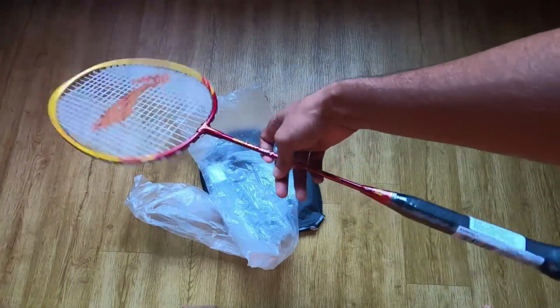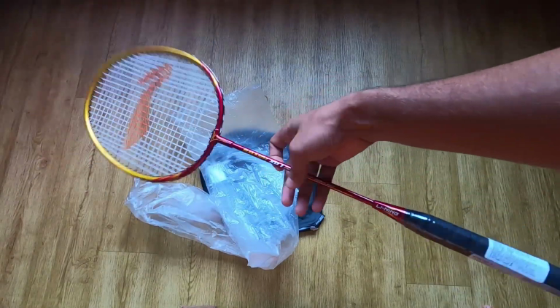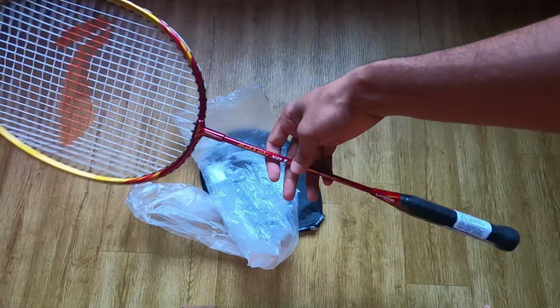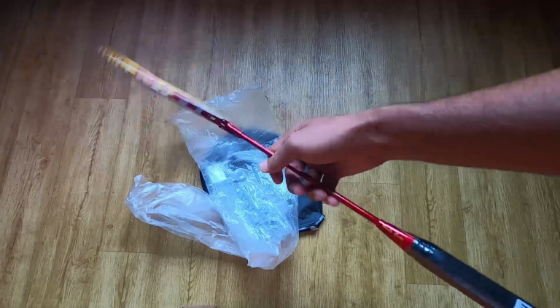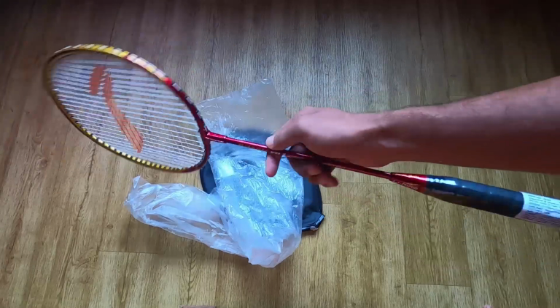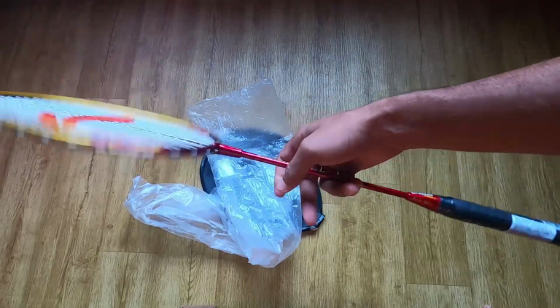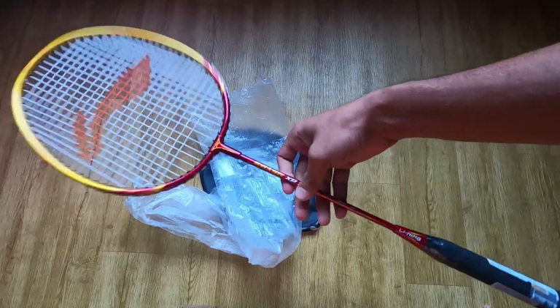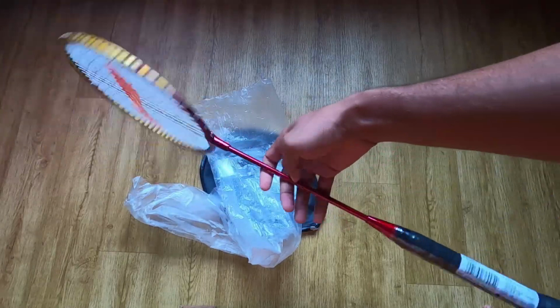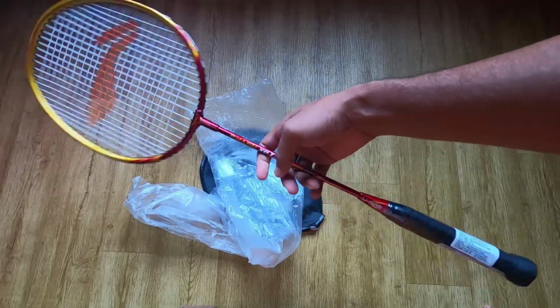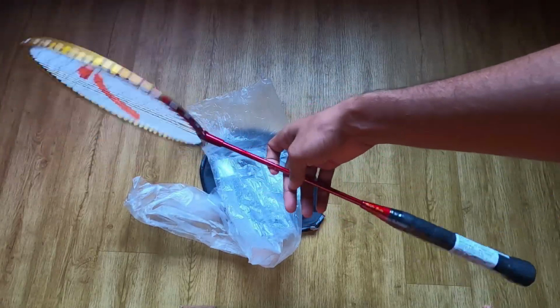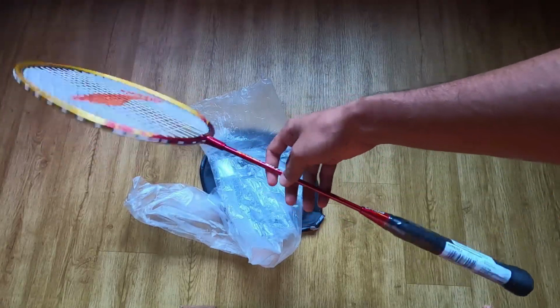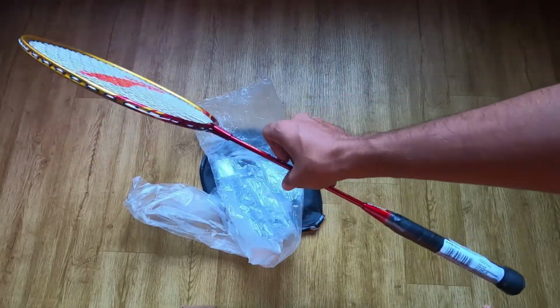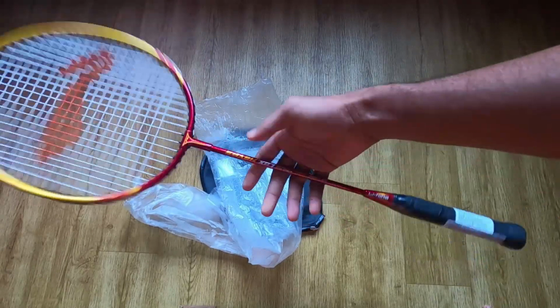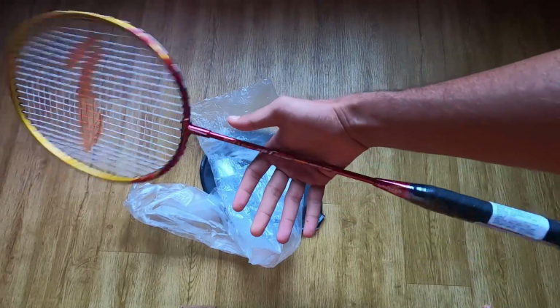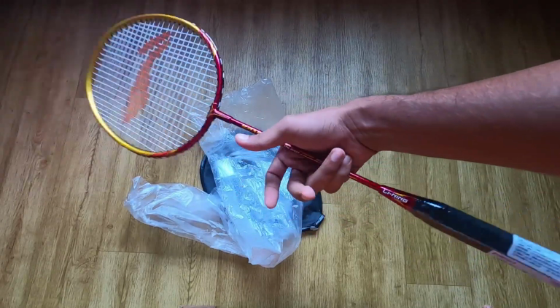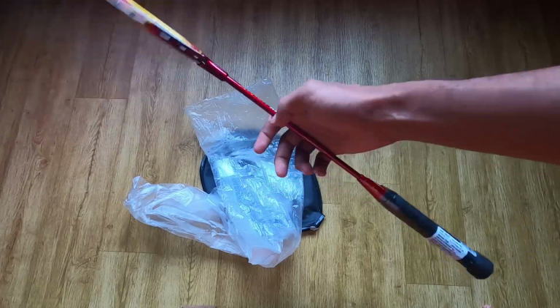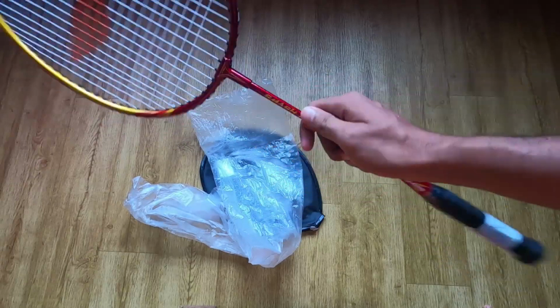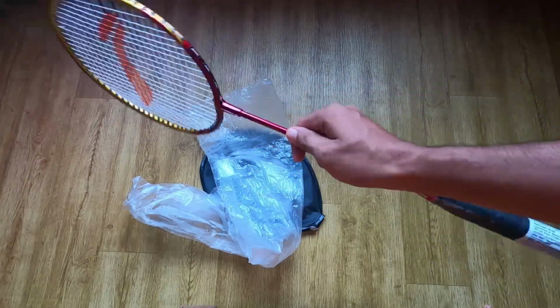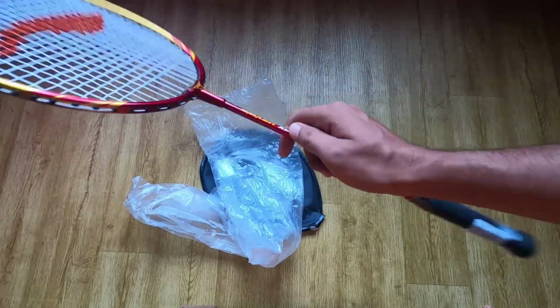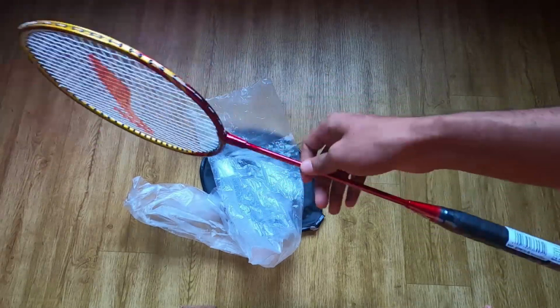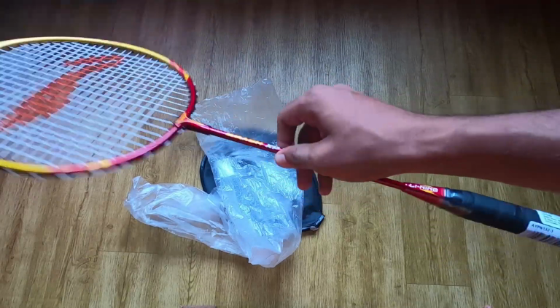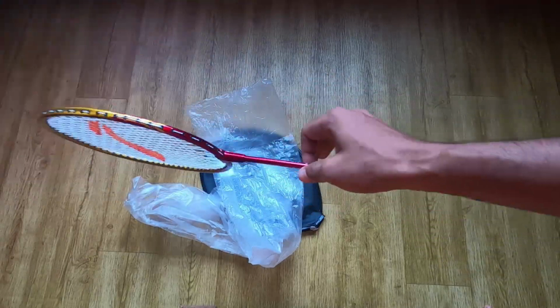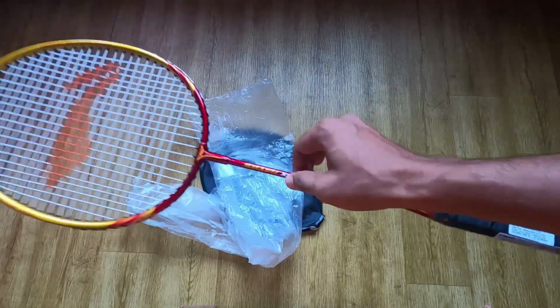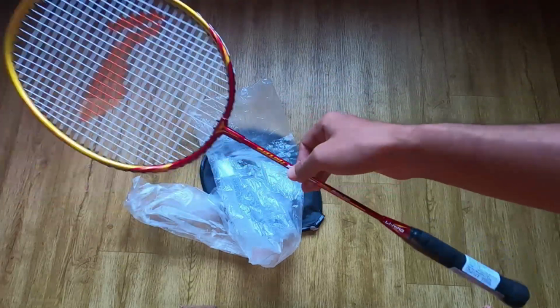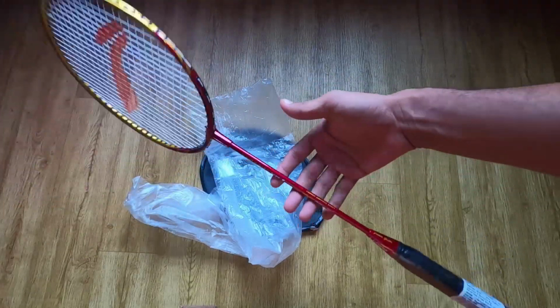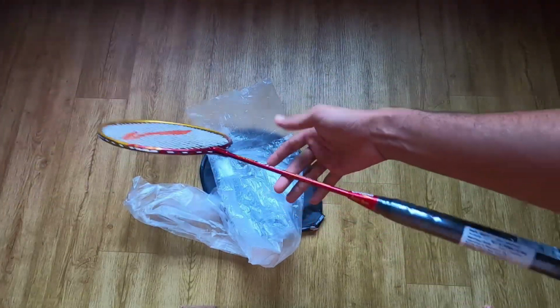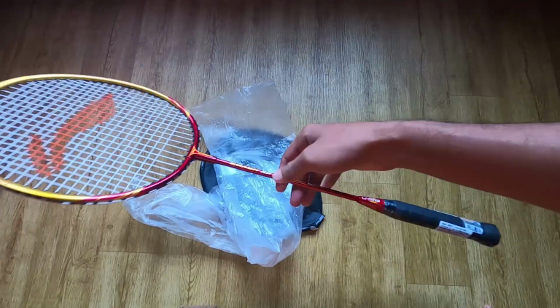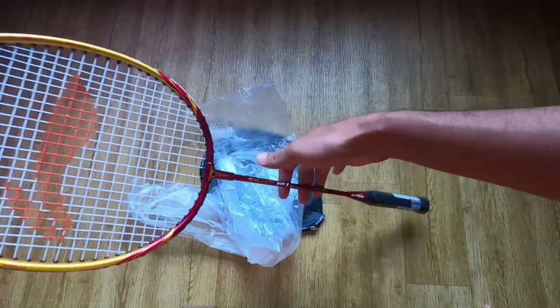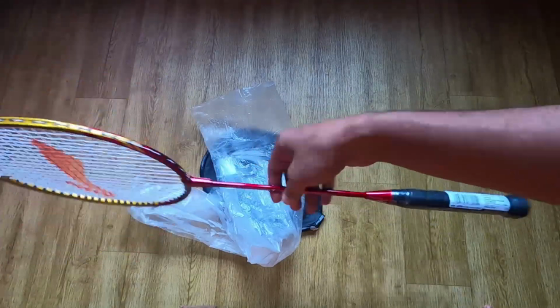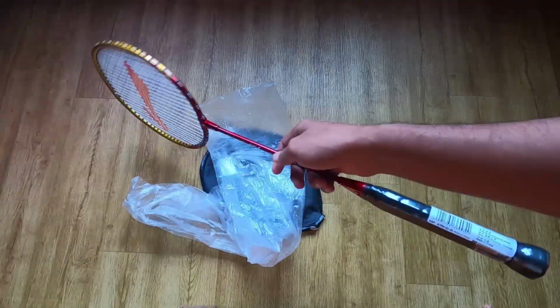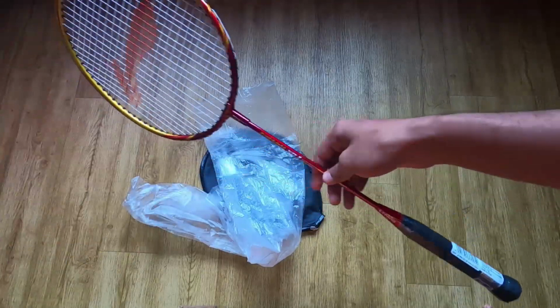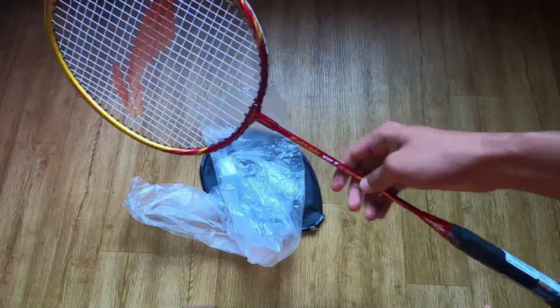This is available in the price range — this is the cheapest price. This is 93 grams, so it is a lightweight racket.